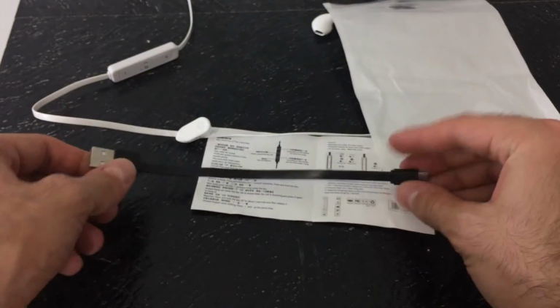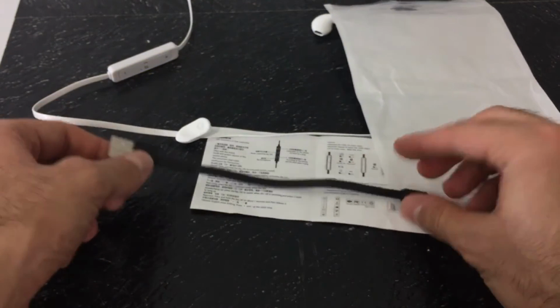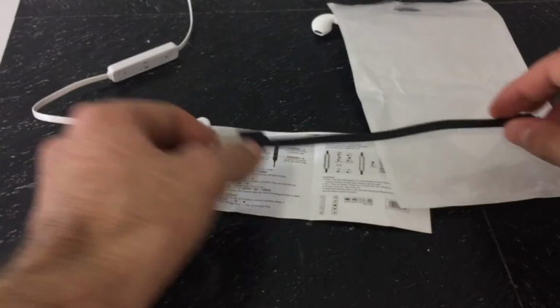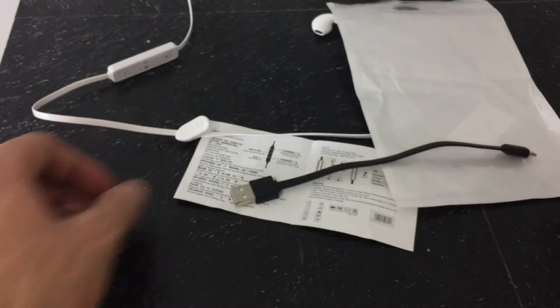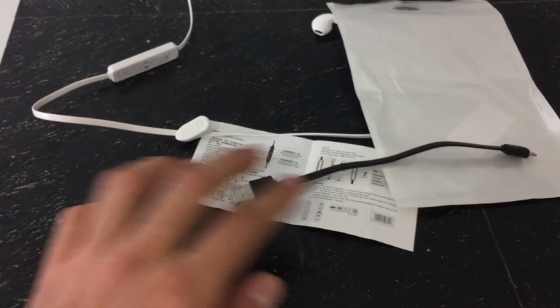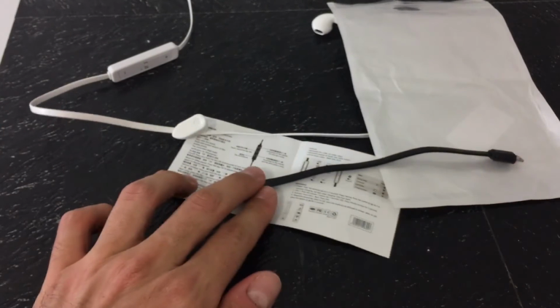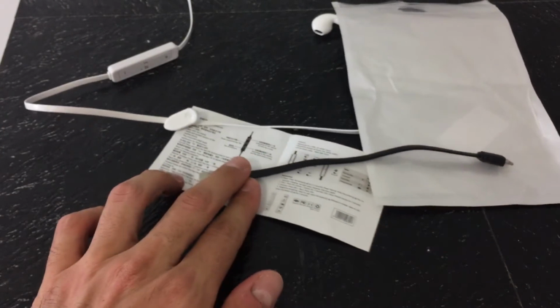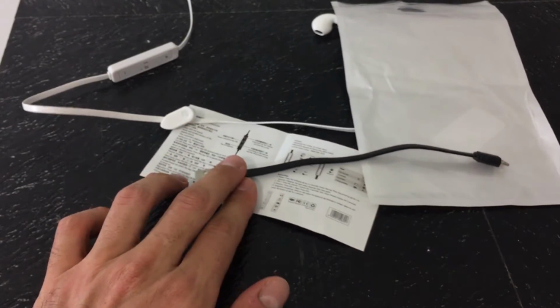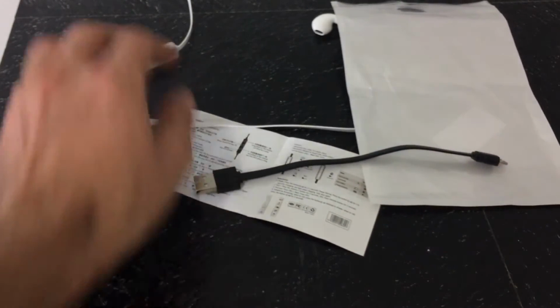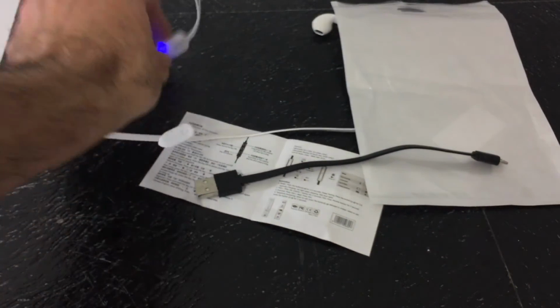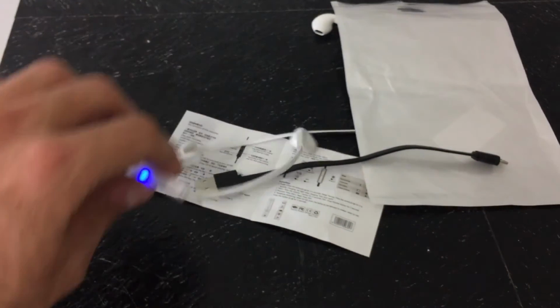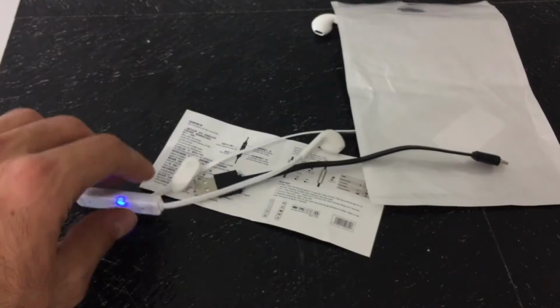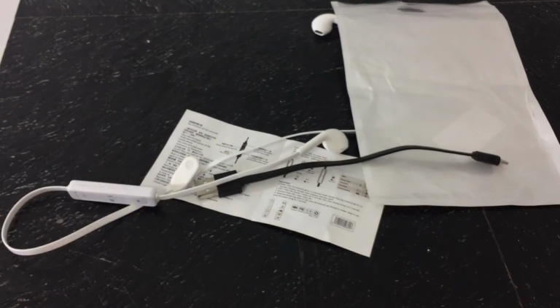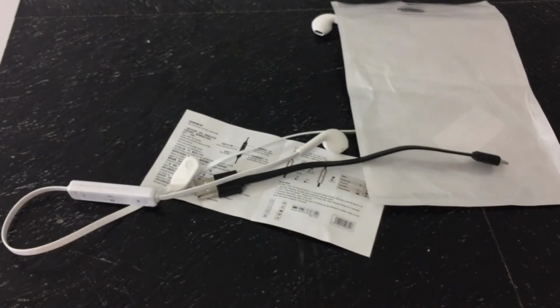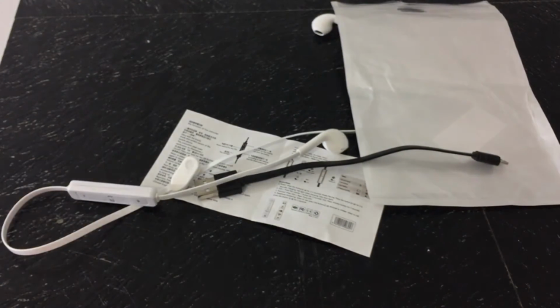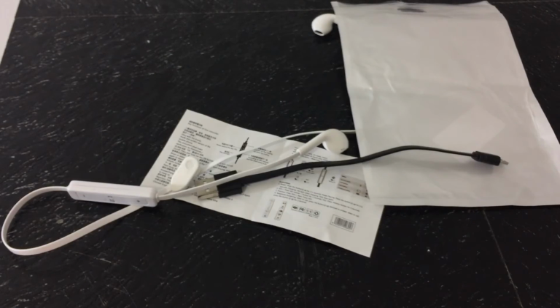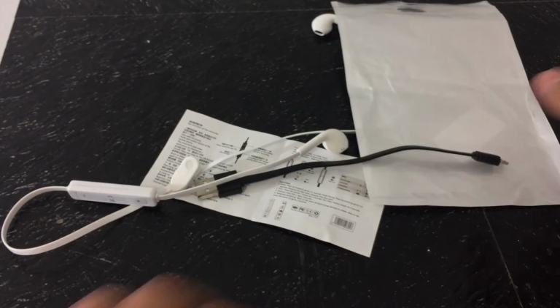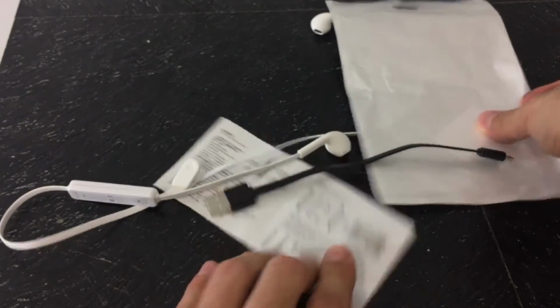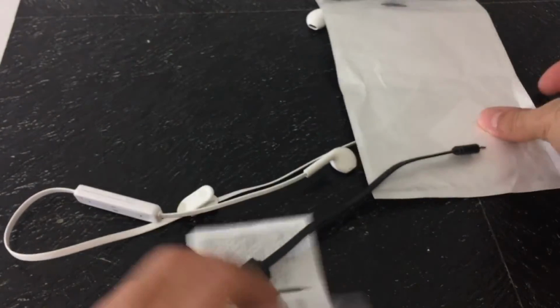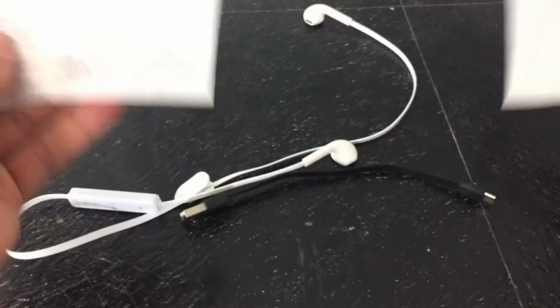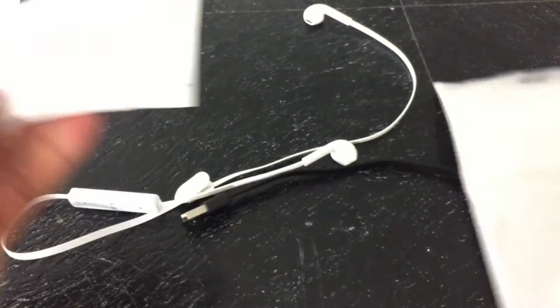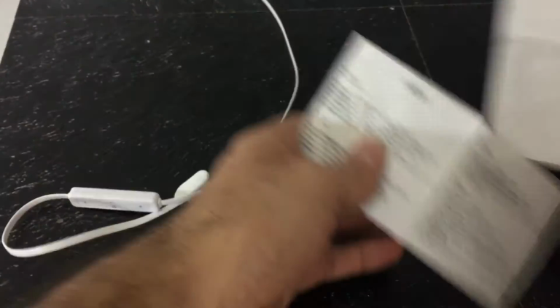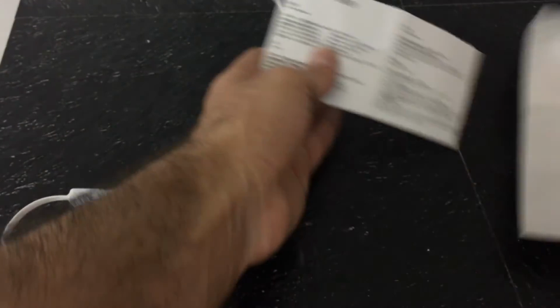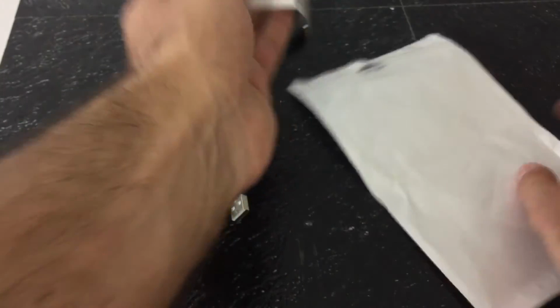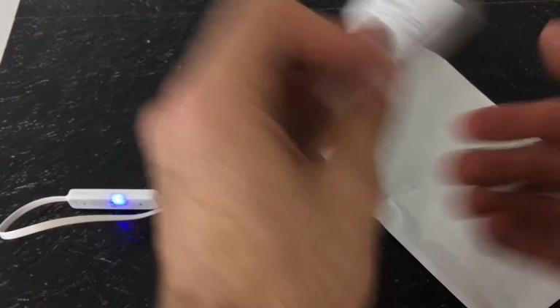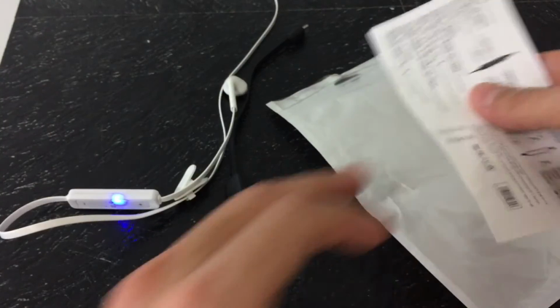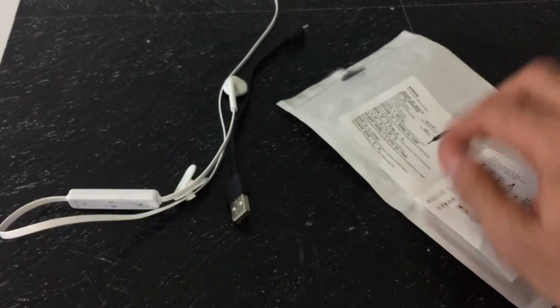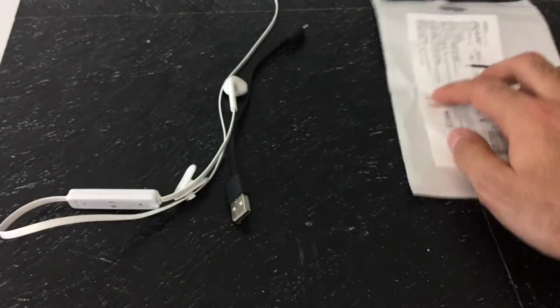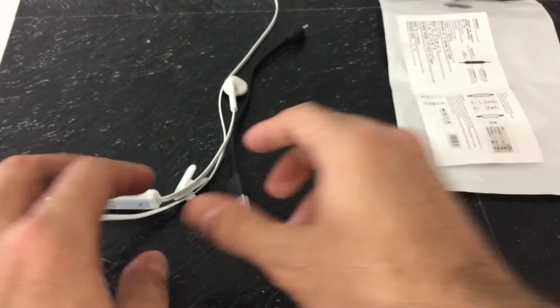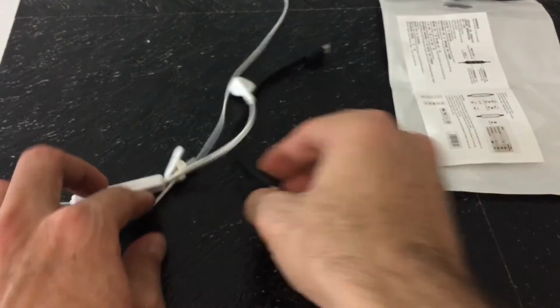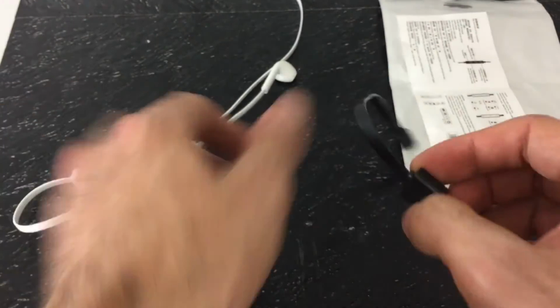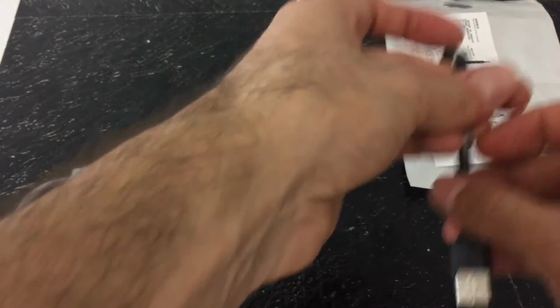The sound quality on these EarPods is not the greatest — I would say they're somewhere between a pair of Apple EarPods and some Skullcandy EarPods. They don't sound the best, but they do sound okay, and again, they're okay for $5.50.